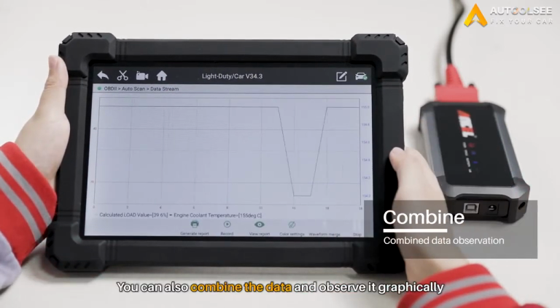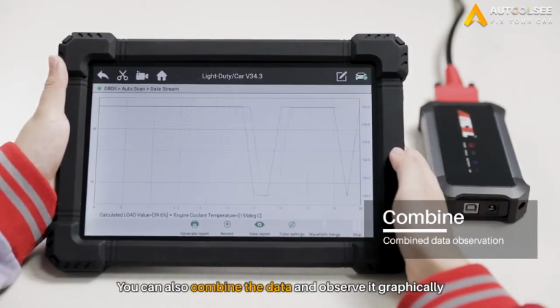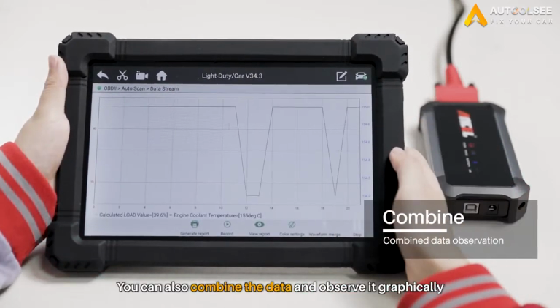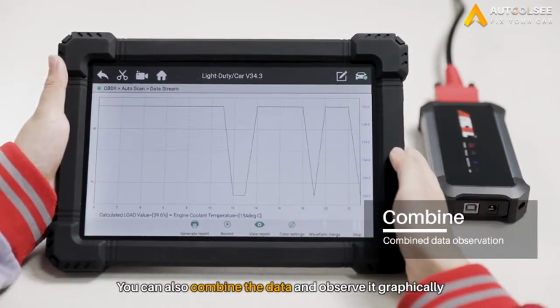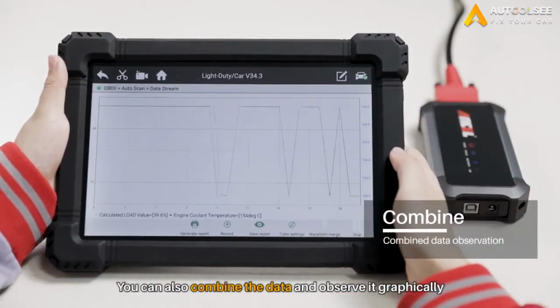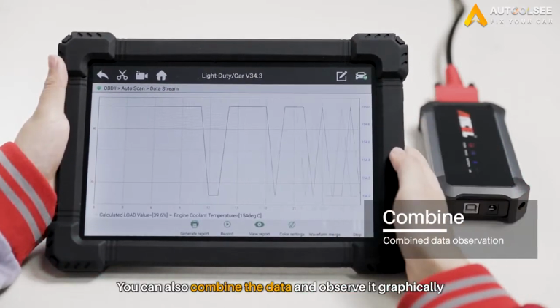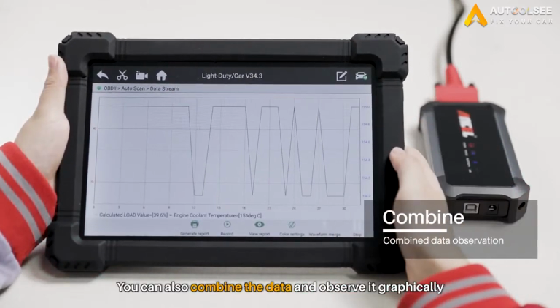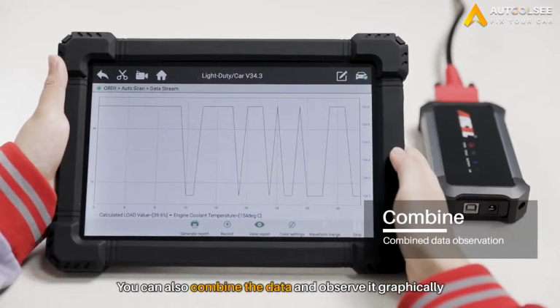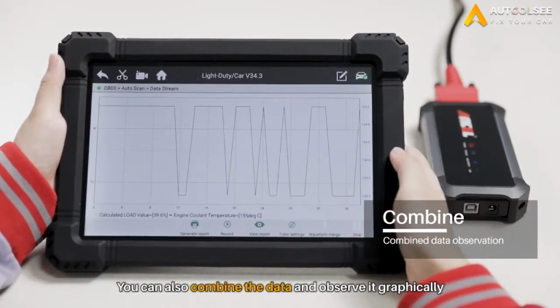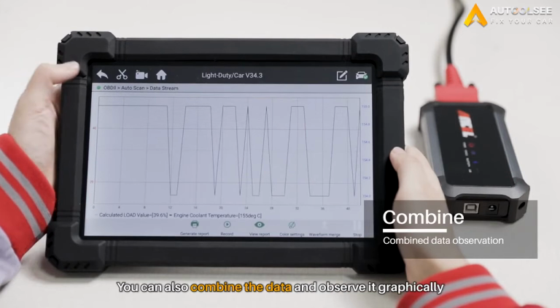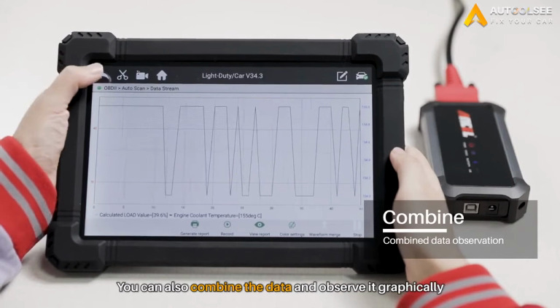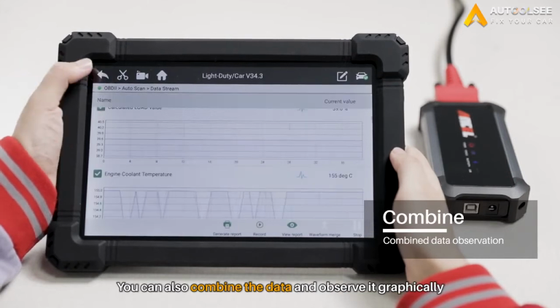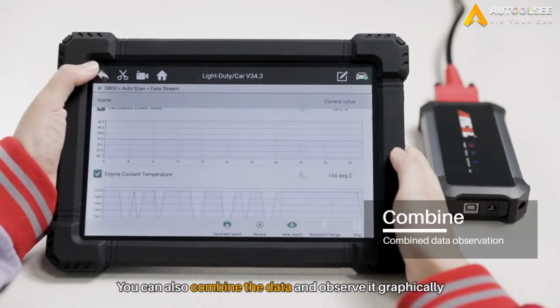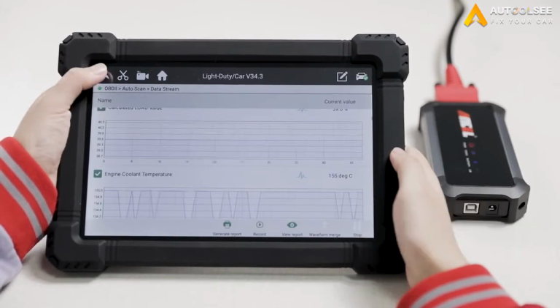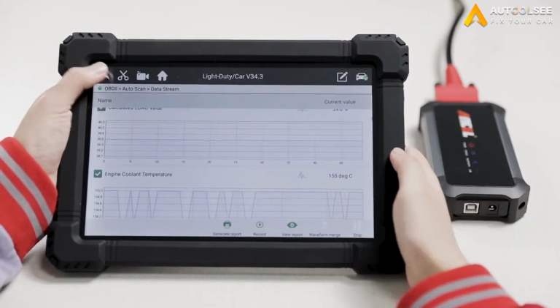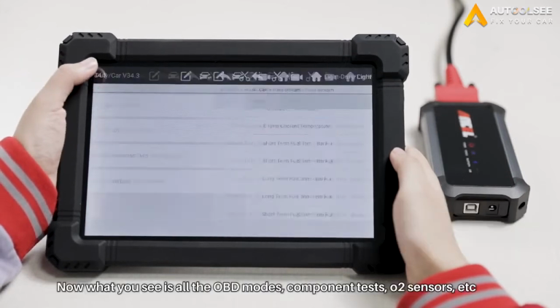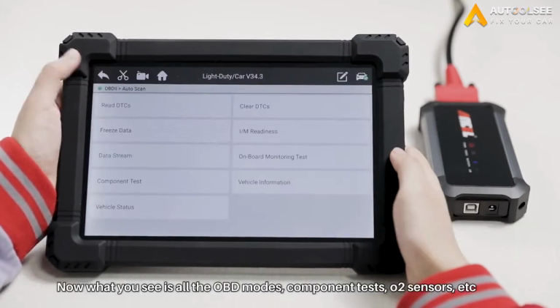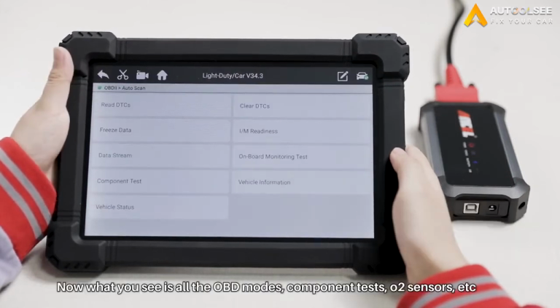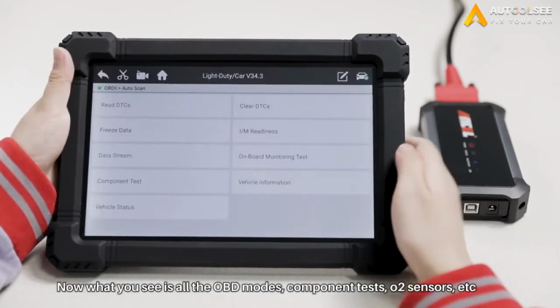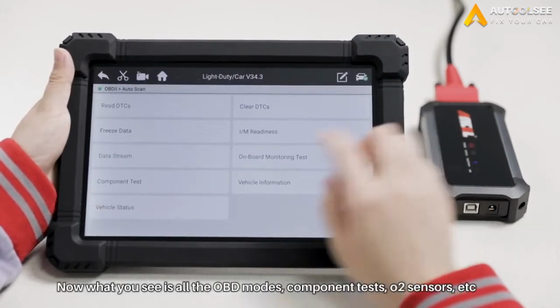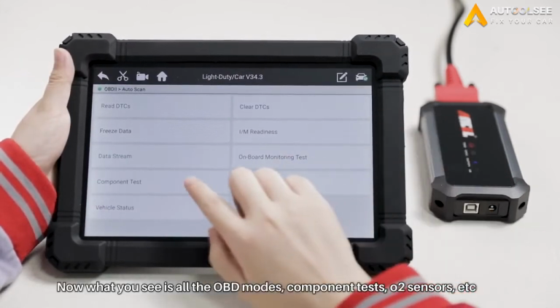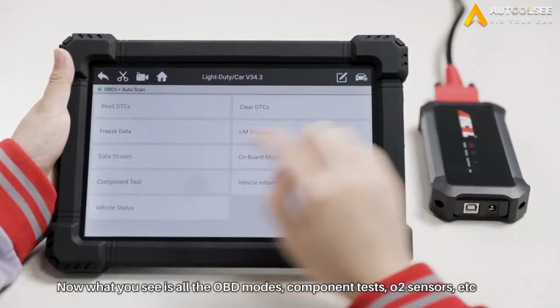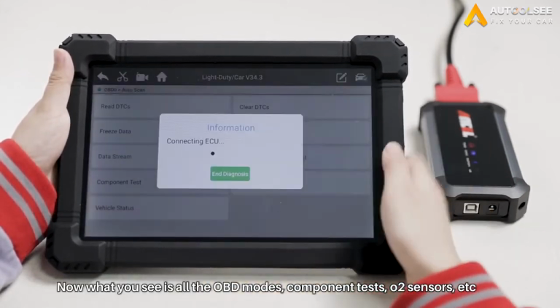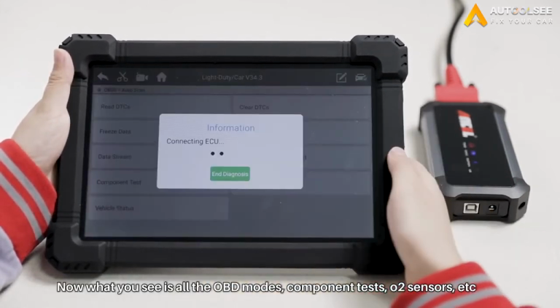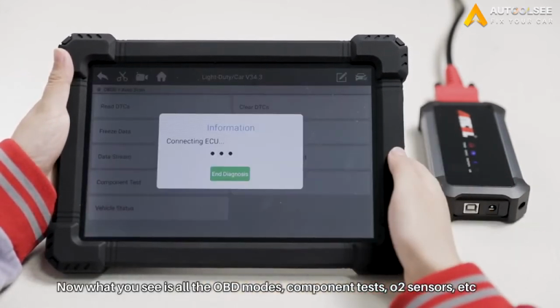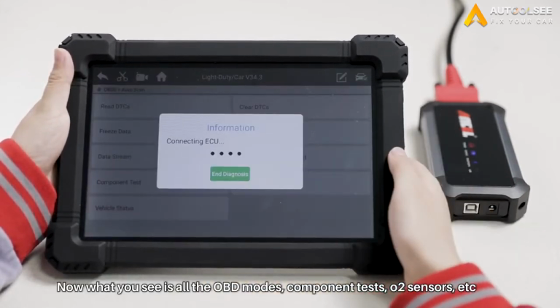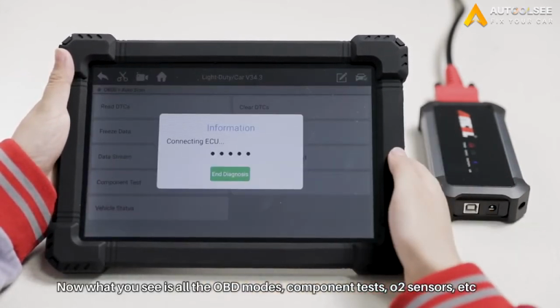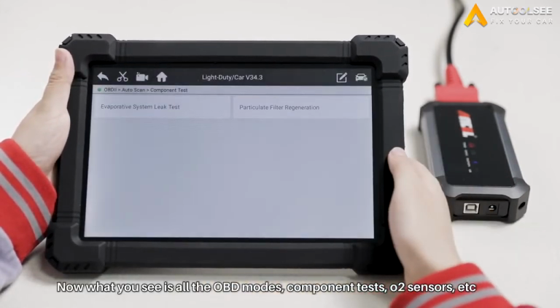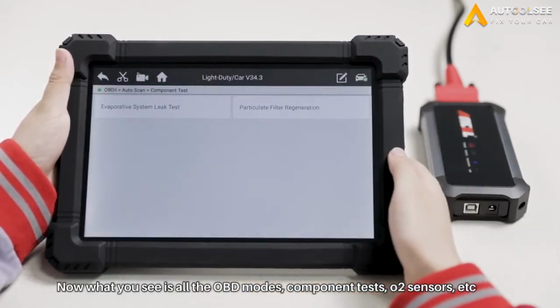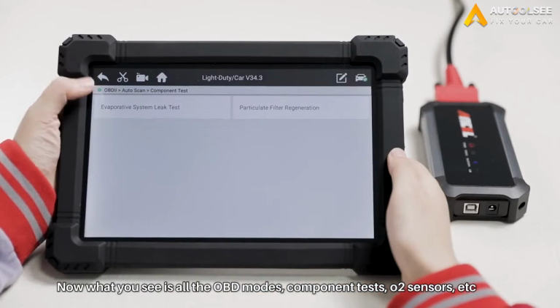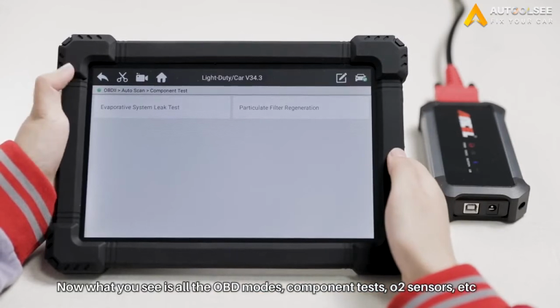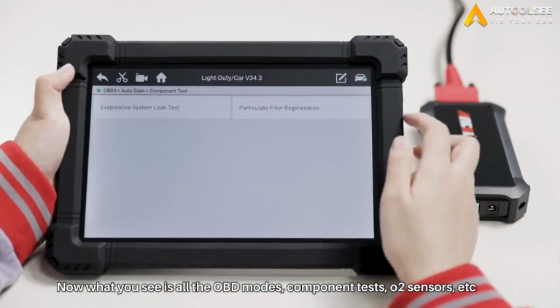You can also combine the data and observe it graphically. Now what you see is all the OBD modes, component tests, and the two sensors test.